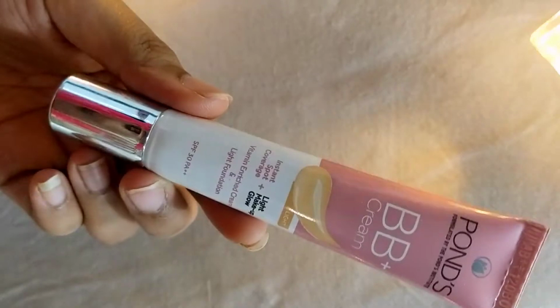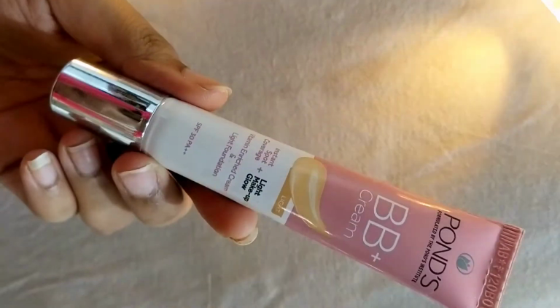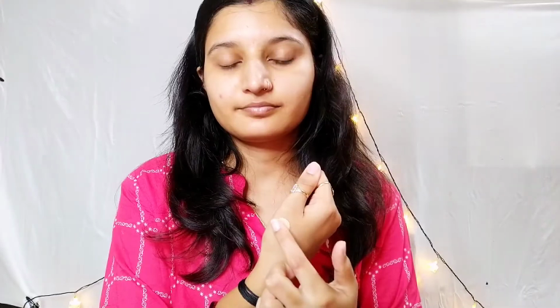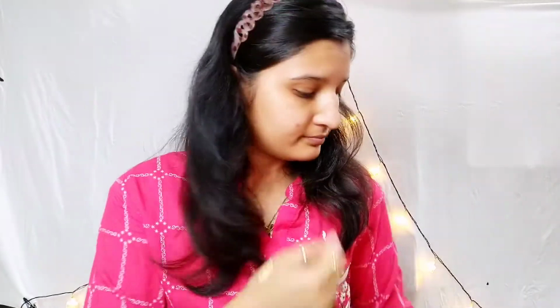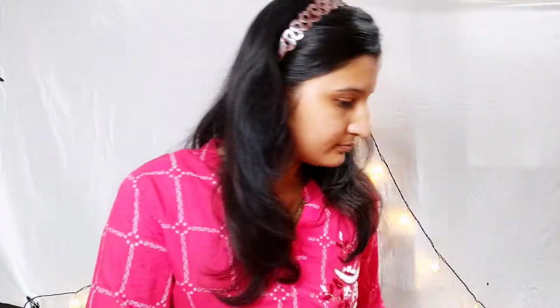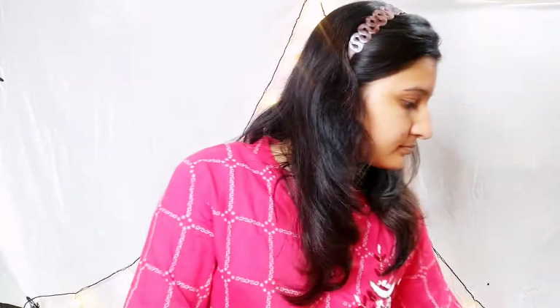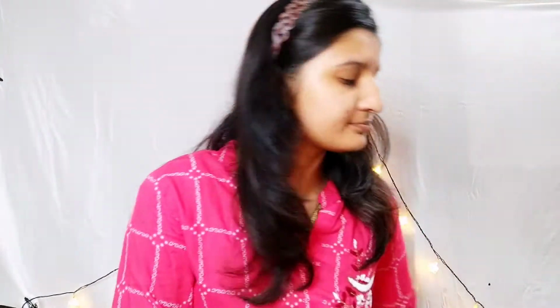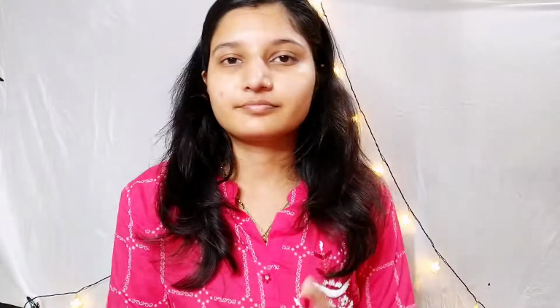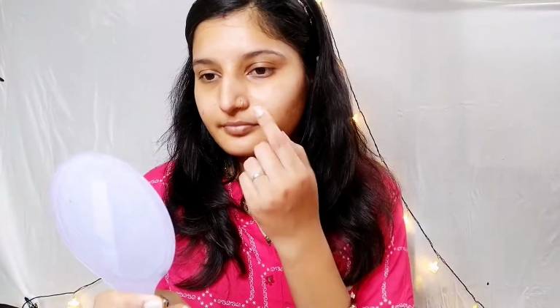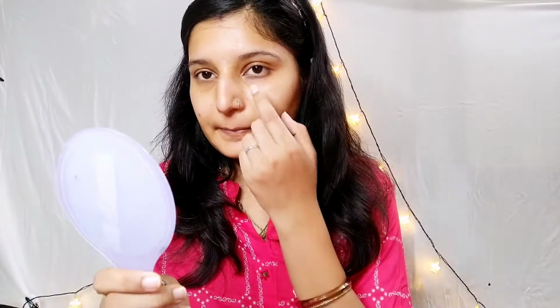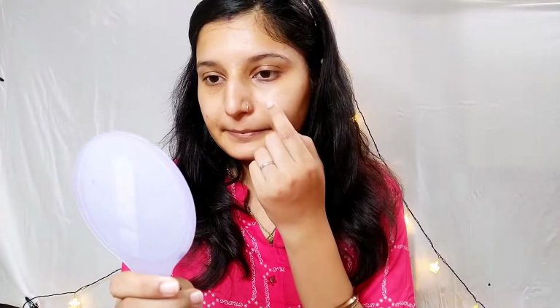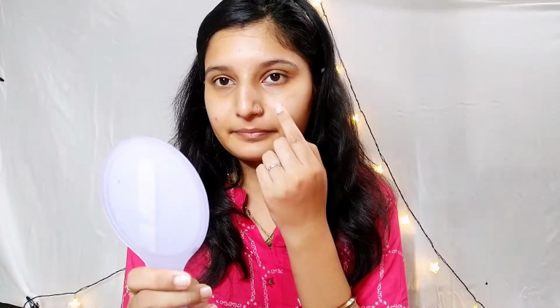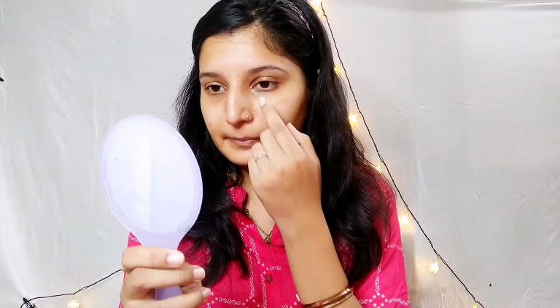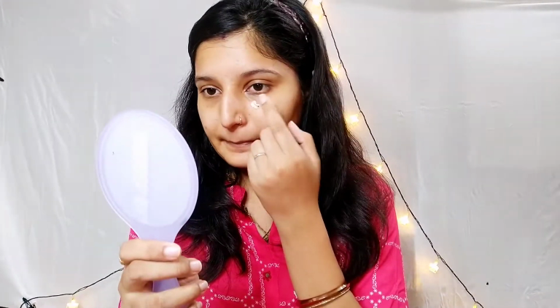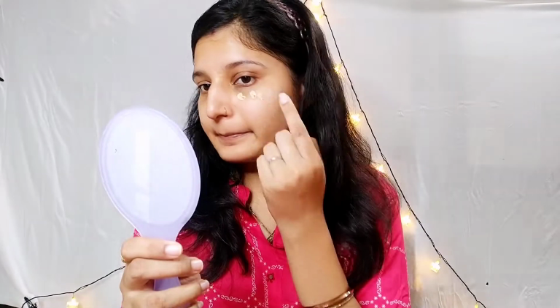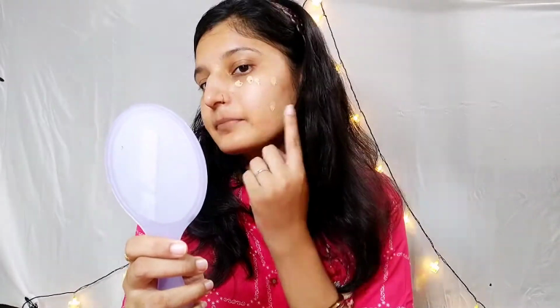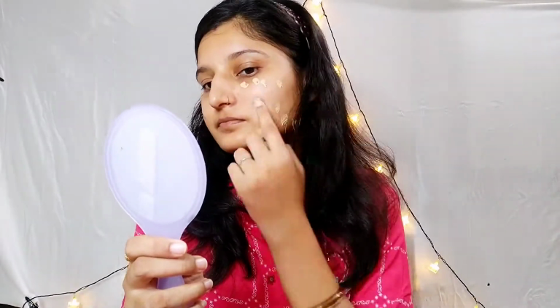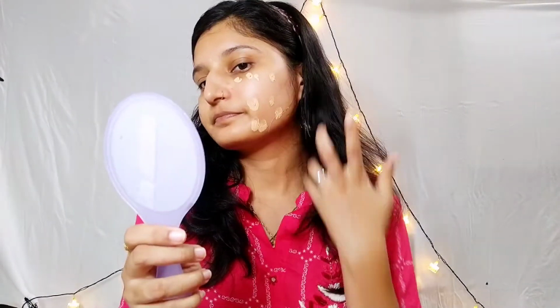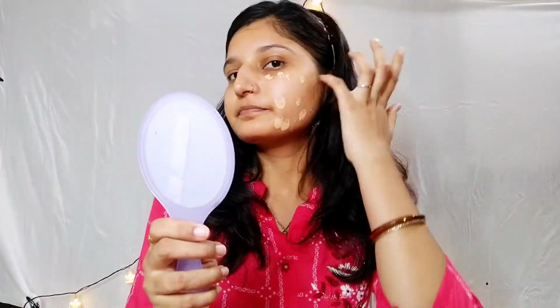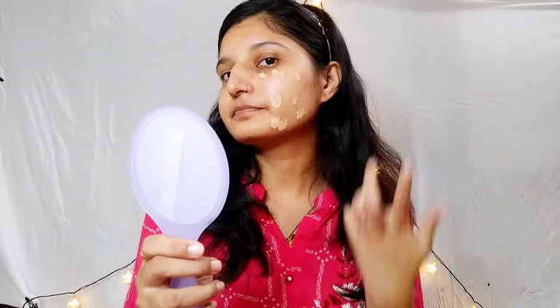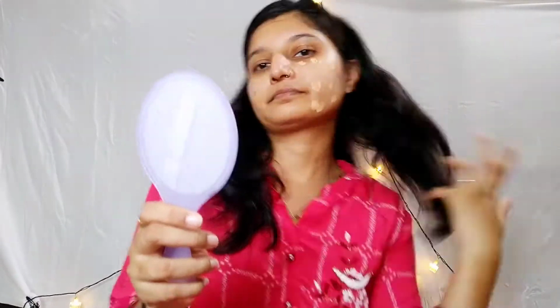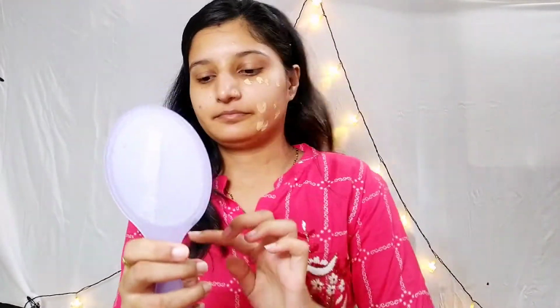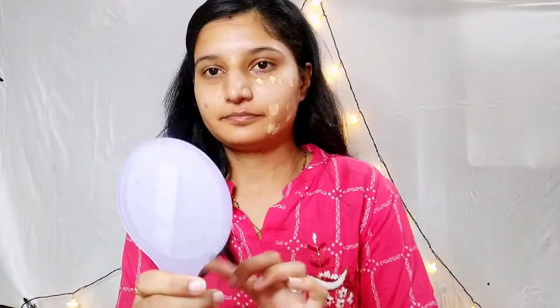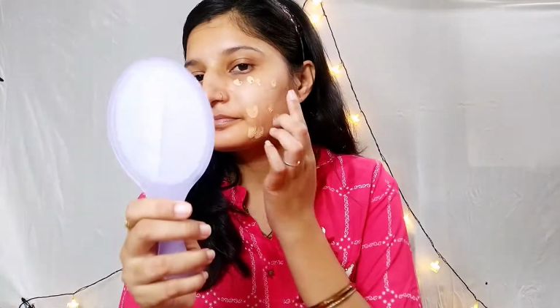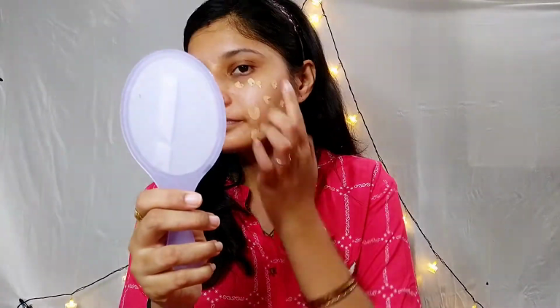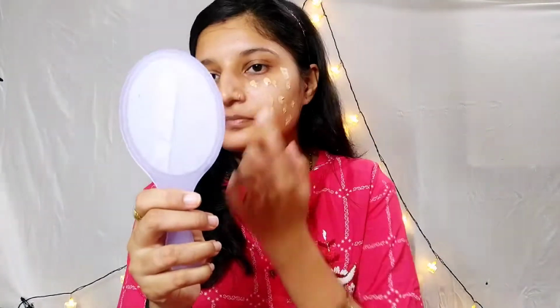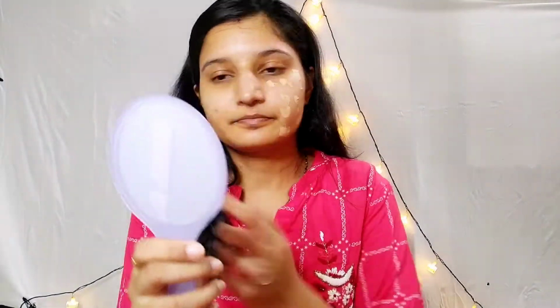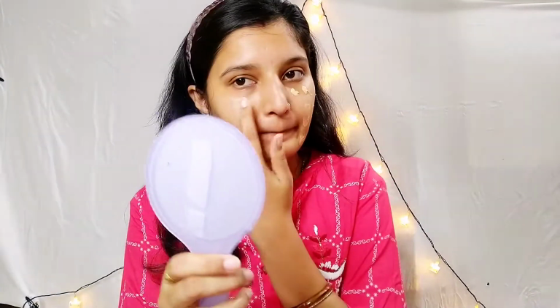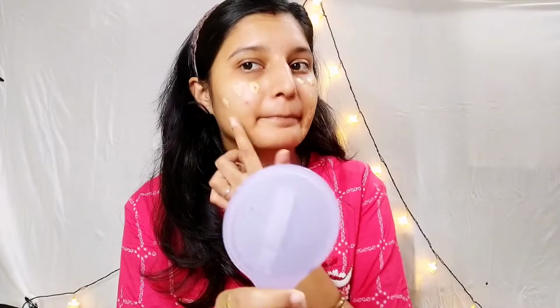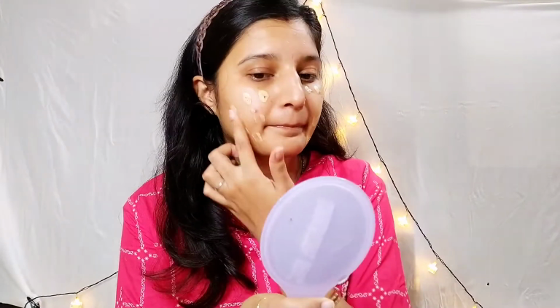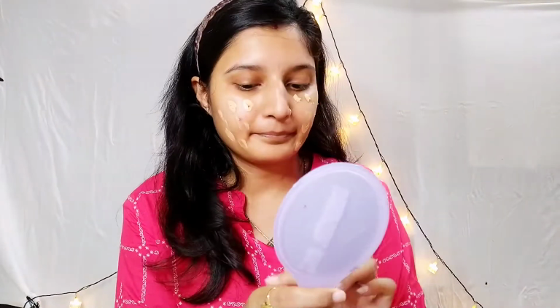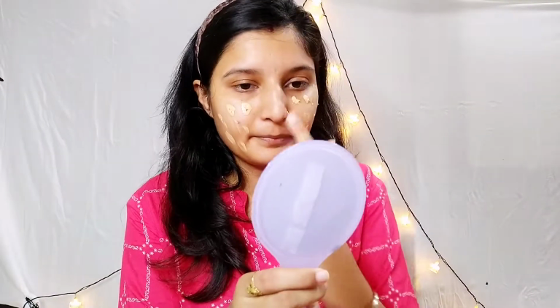For the base, I am using BB cream — this is Pond's BB cream. If you want, you can always use foundation, but since we are celebrating during the day, I have kept this look very natural, so I am using BB cream.